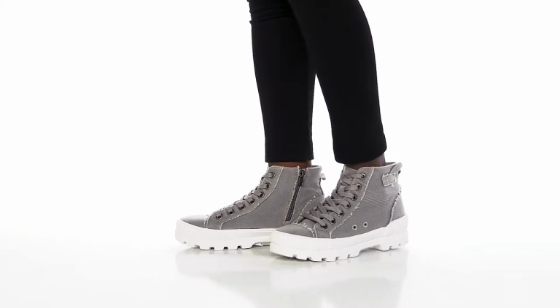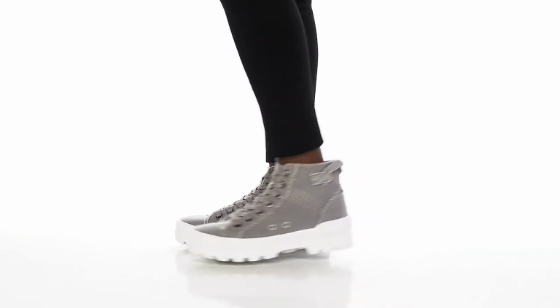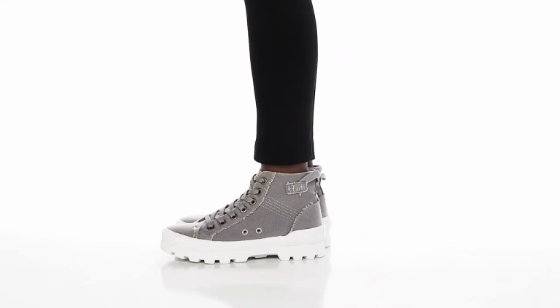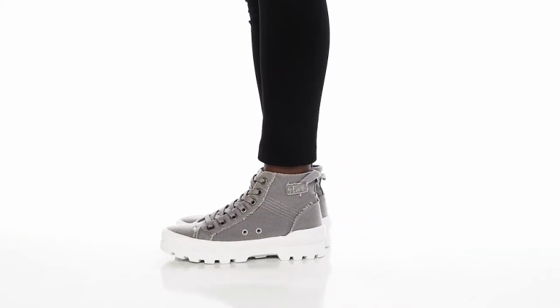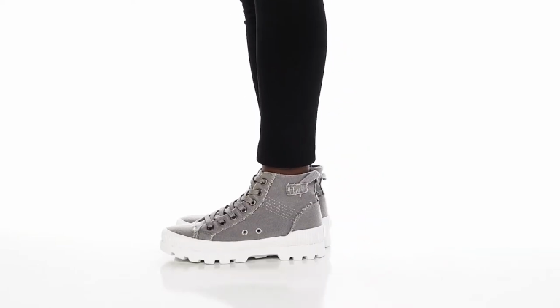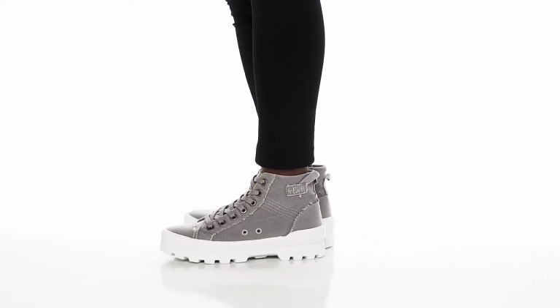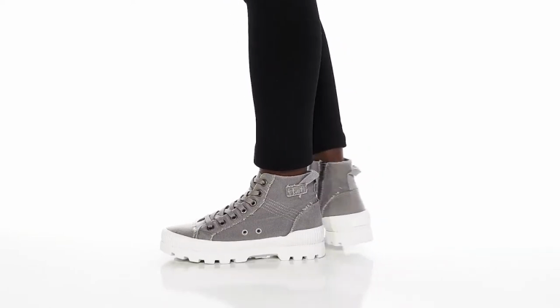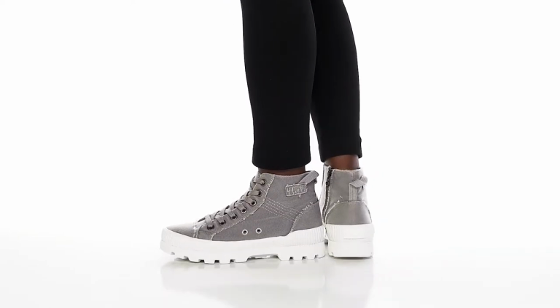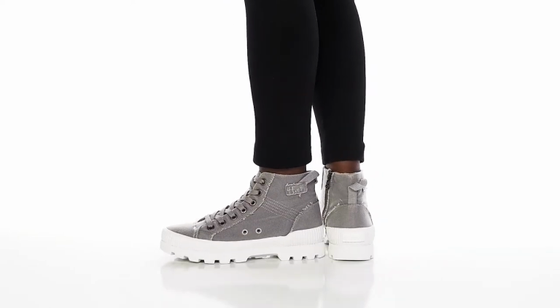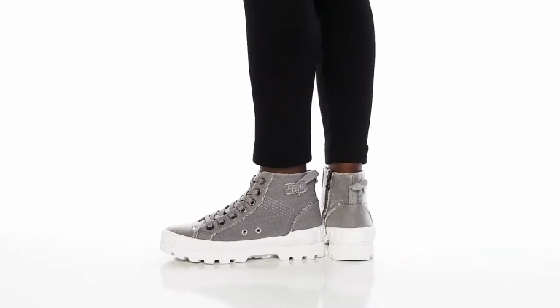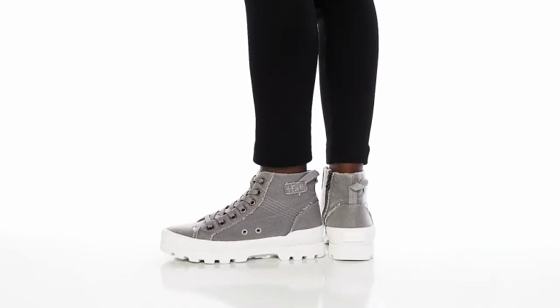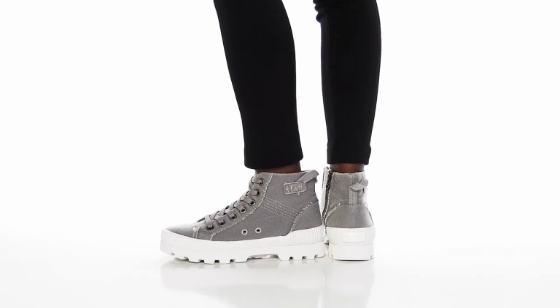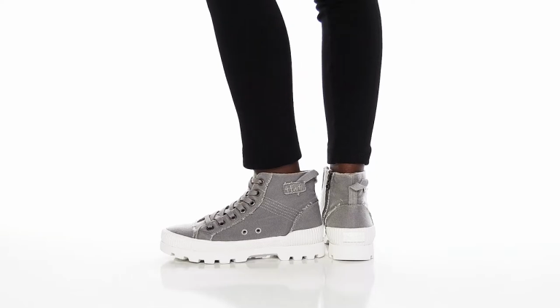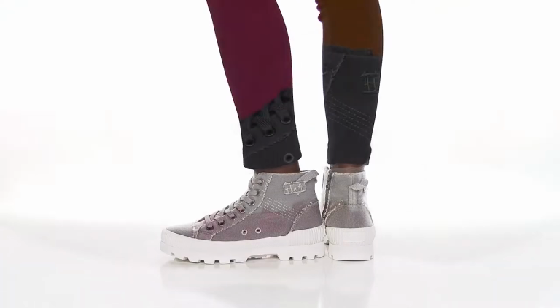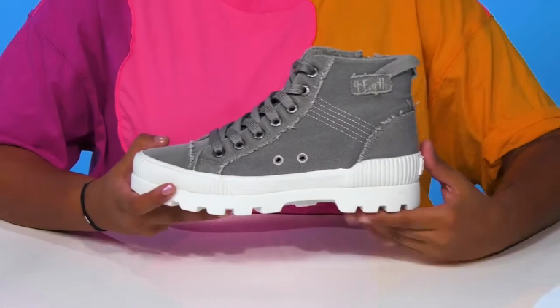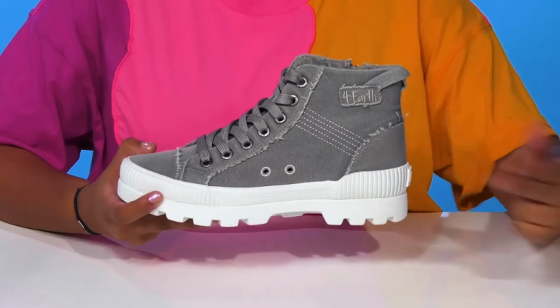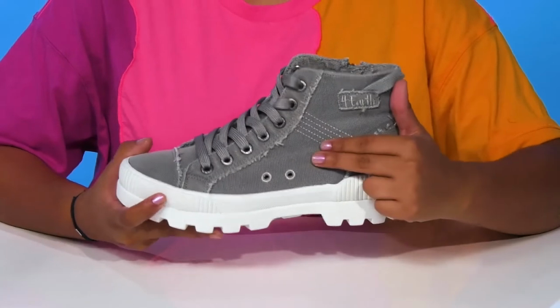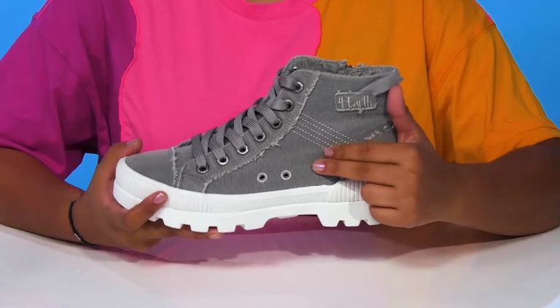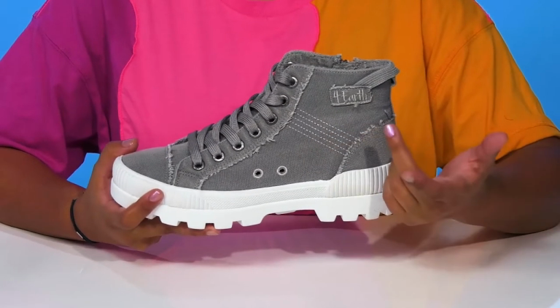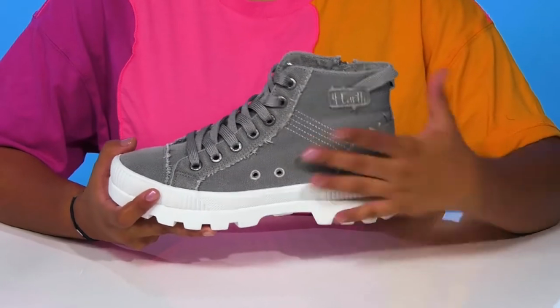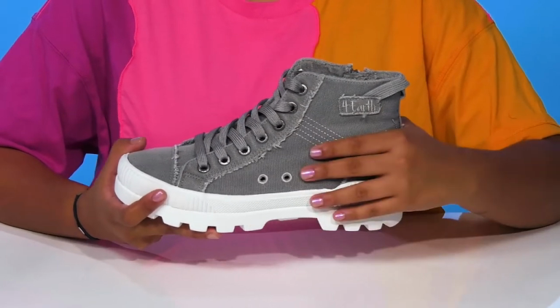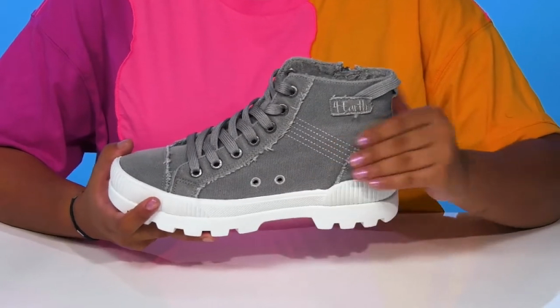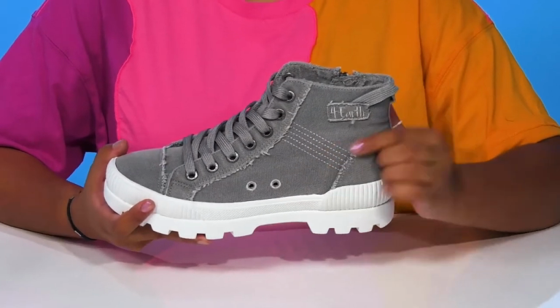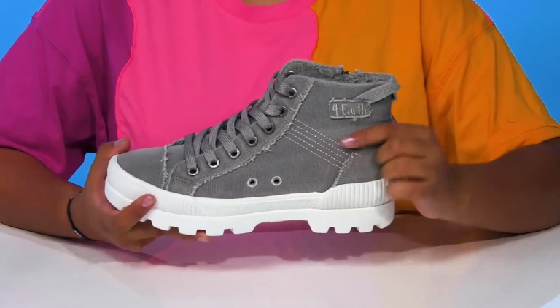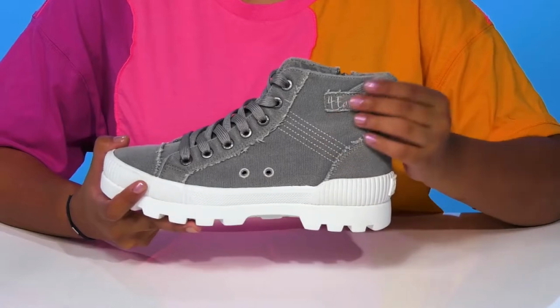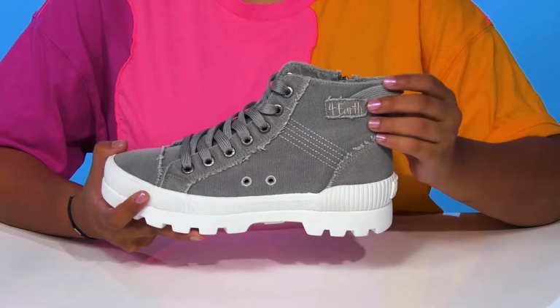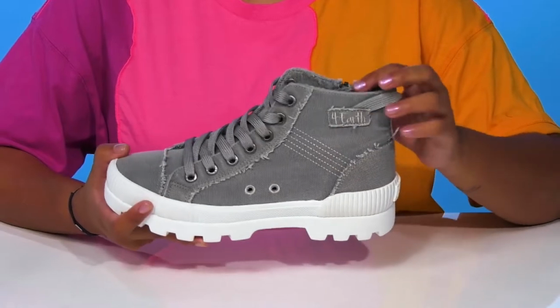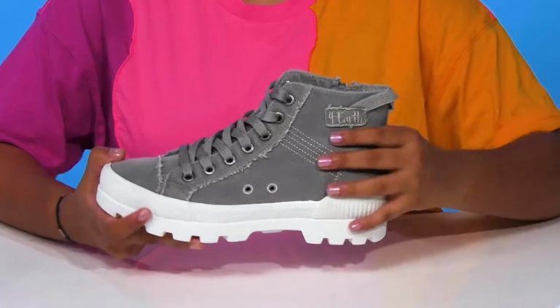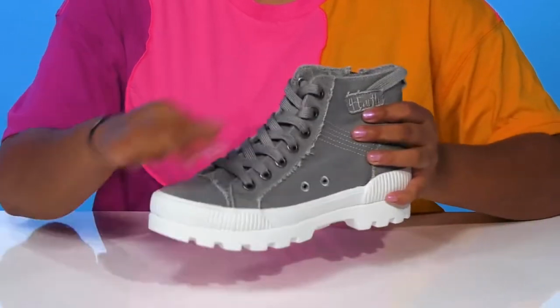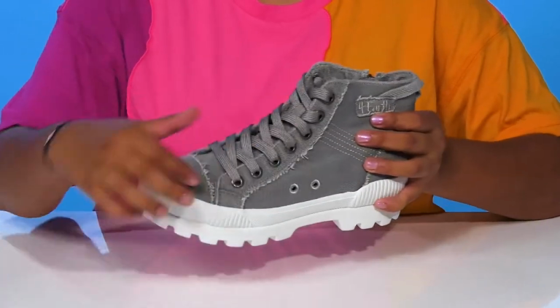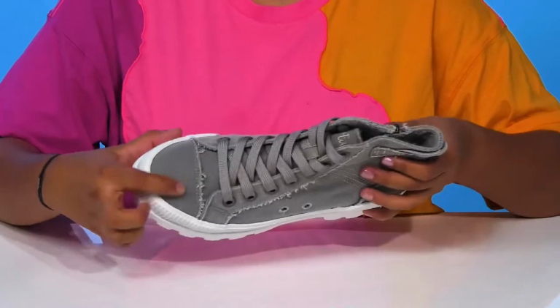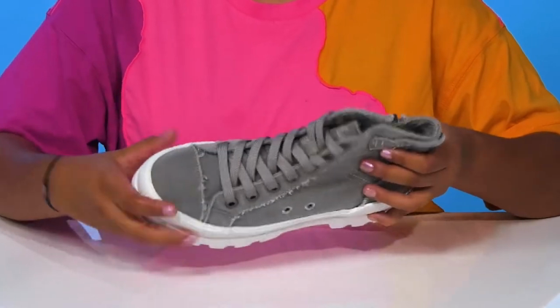Give yourself a unique streetwear look when you rock the Forever Sneakers by Blowfish Malibu. You'll adore this textile upper that gives you an almost denim-like appearance while having these fringe details, giving you a very unique, almost worn-like appearance.